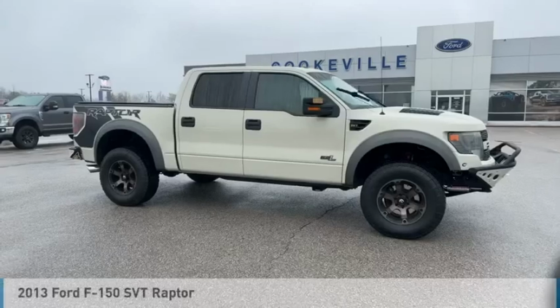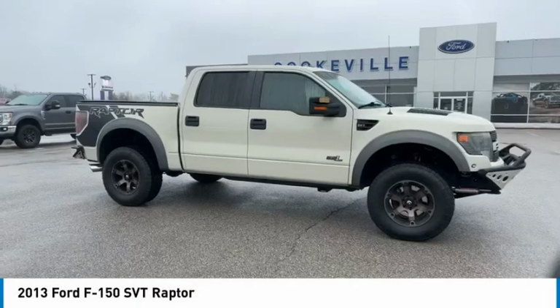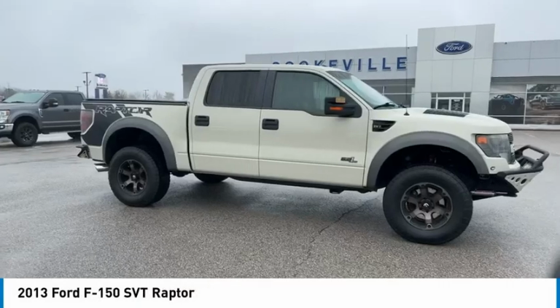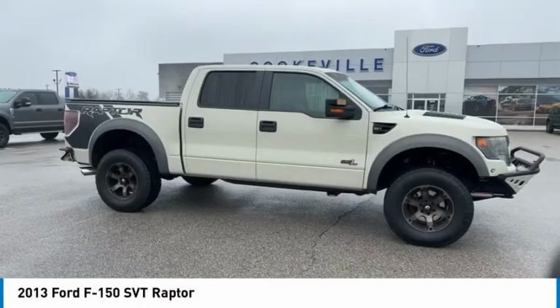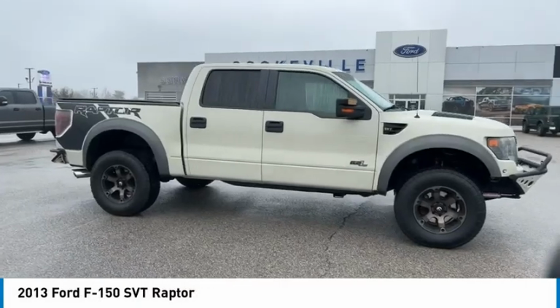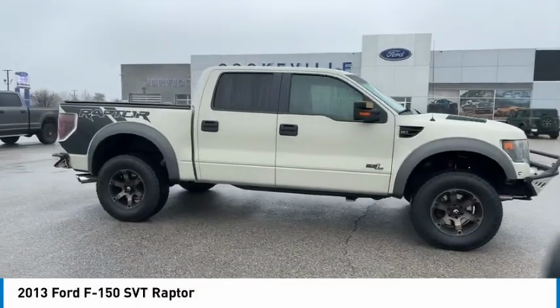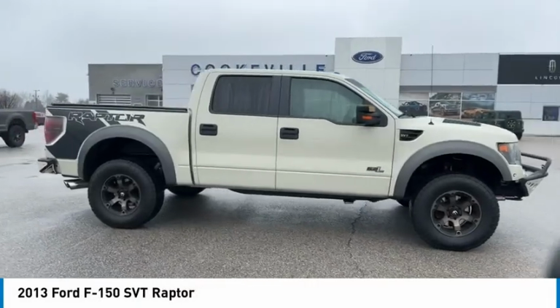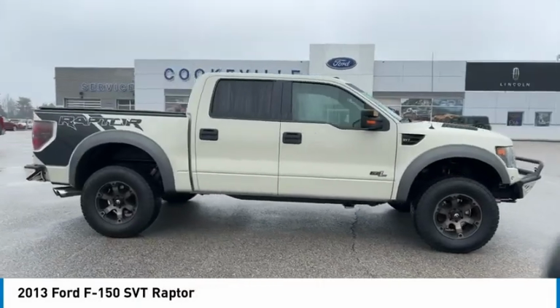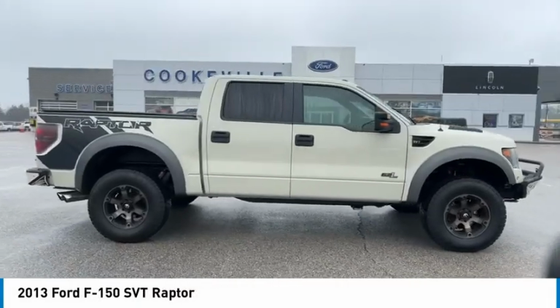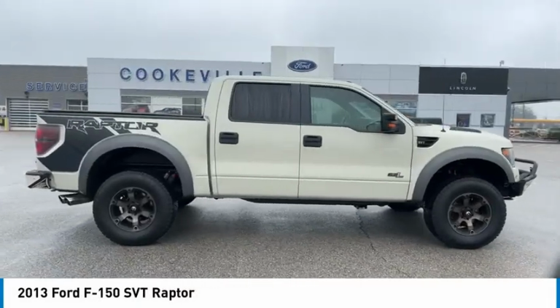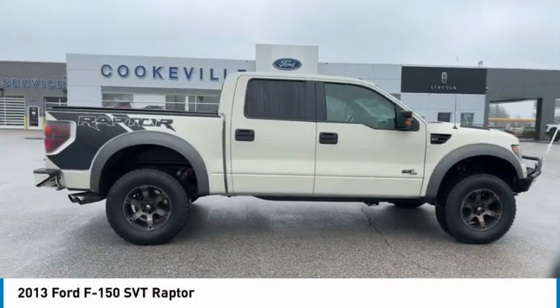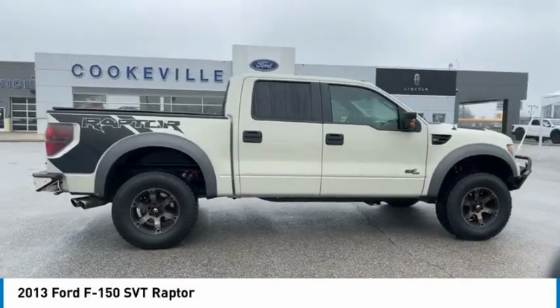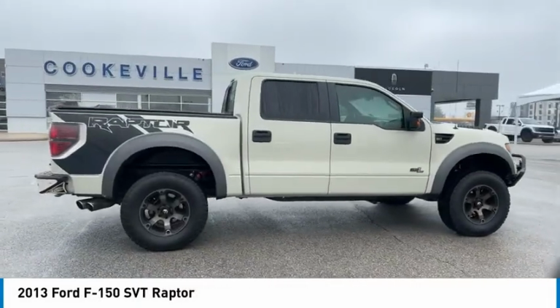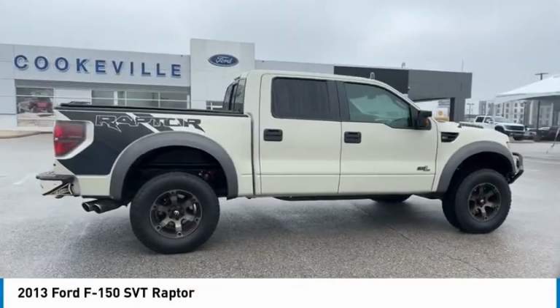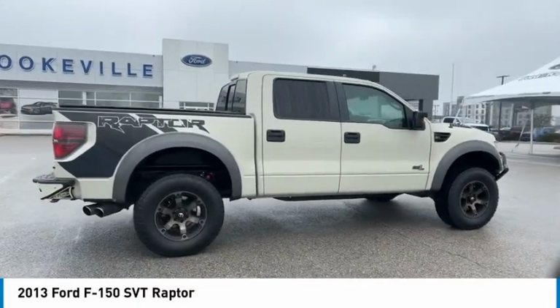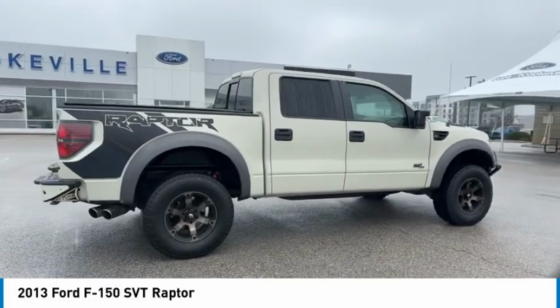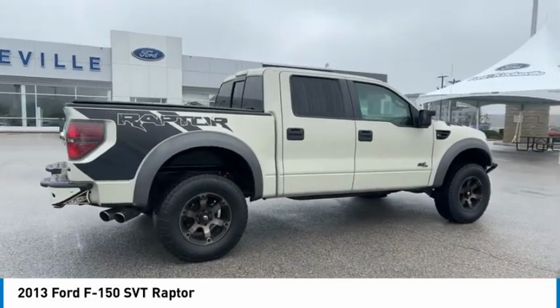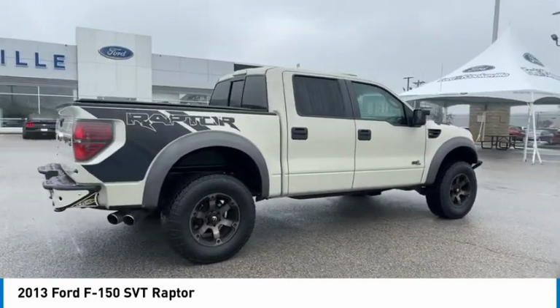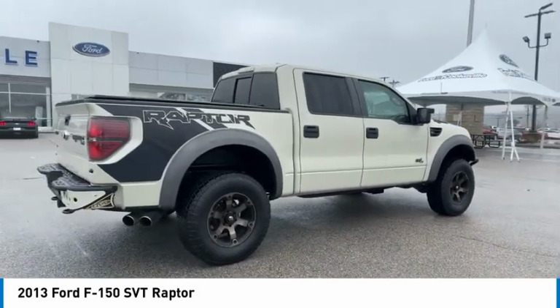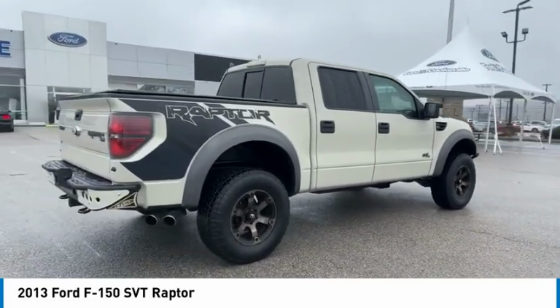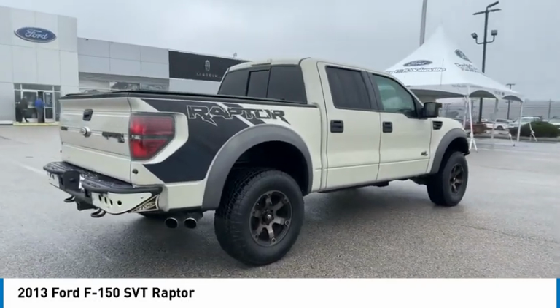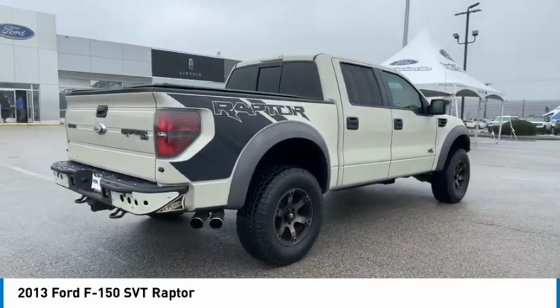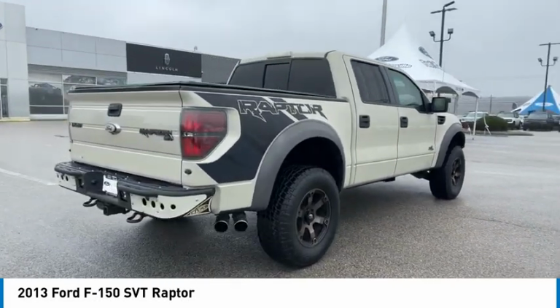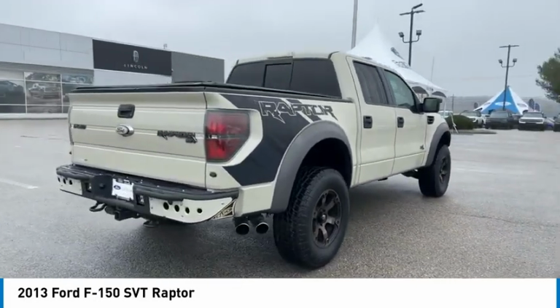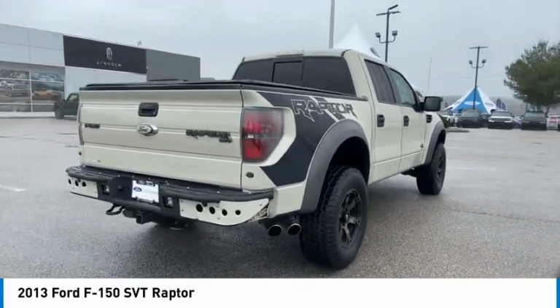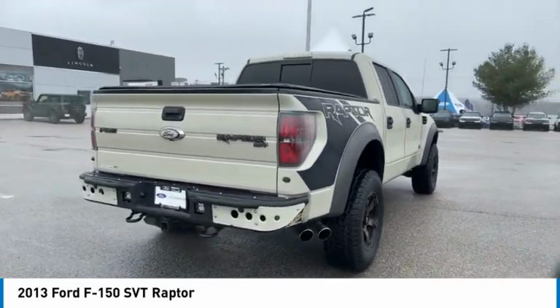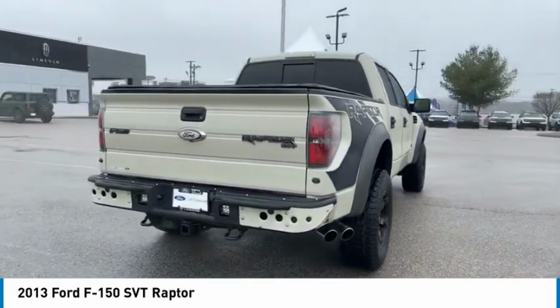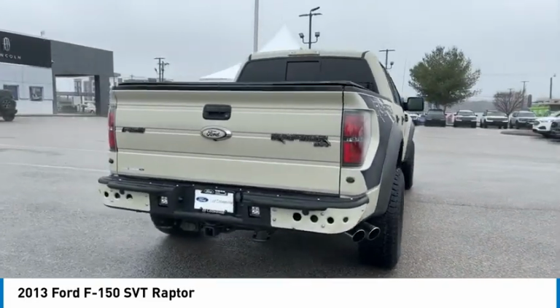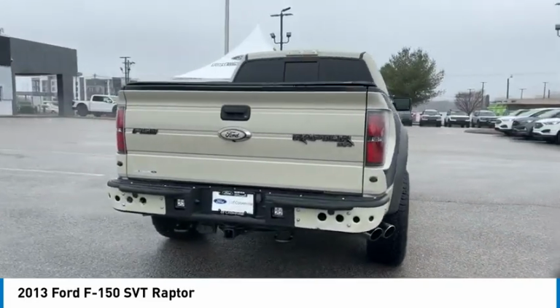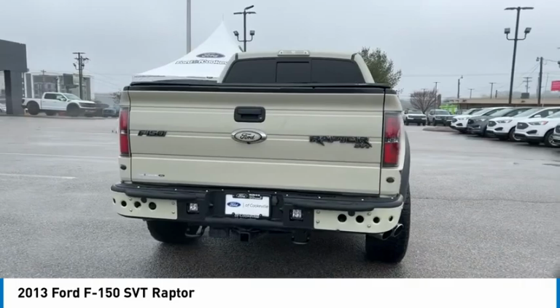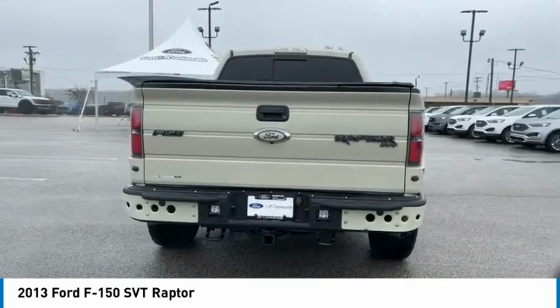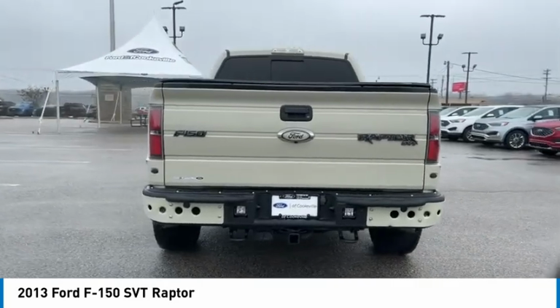Stop by and take a look at the 2013 F-150. A Ford F-150 knows how to handle any situation. It's built to follow orders, no whining.